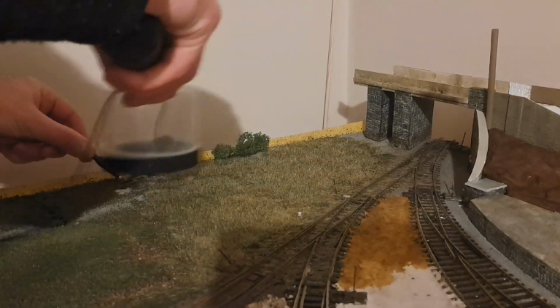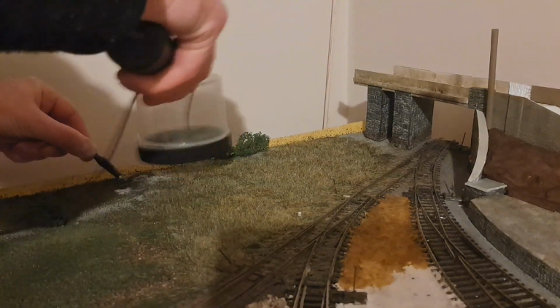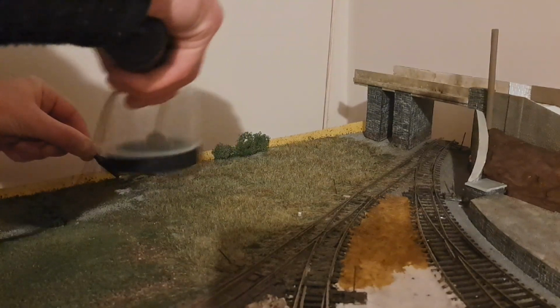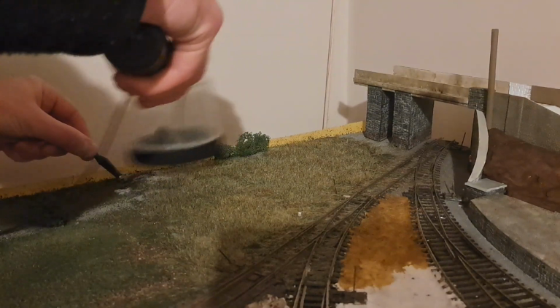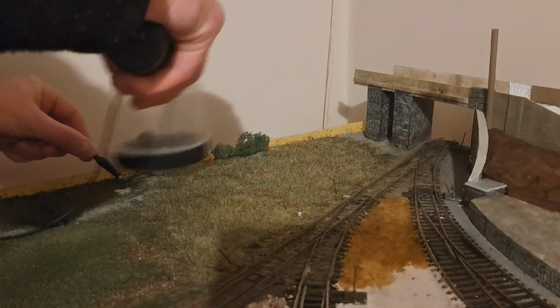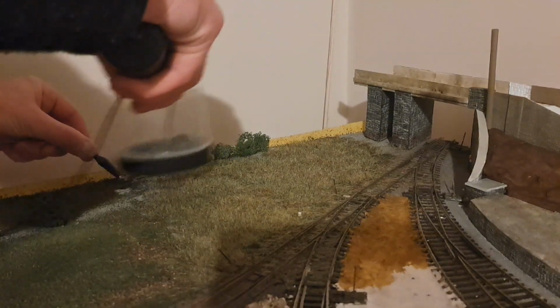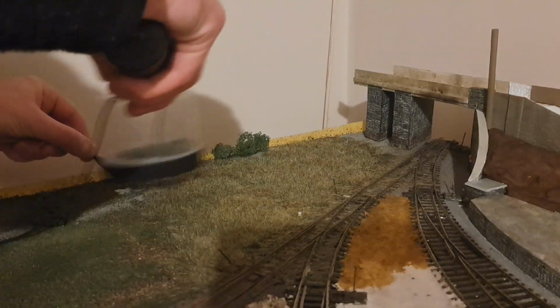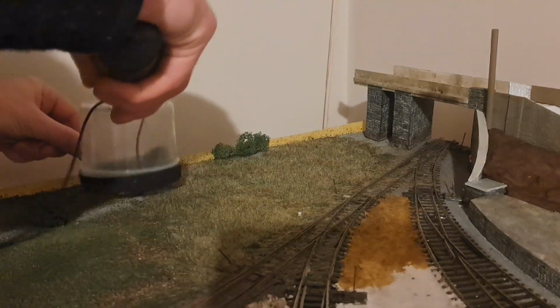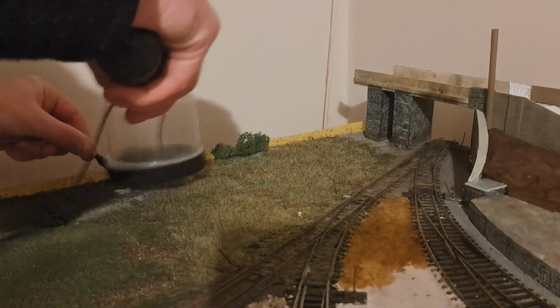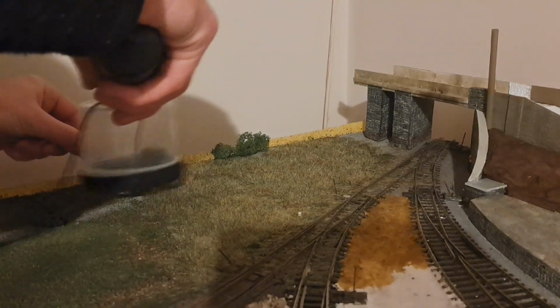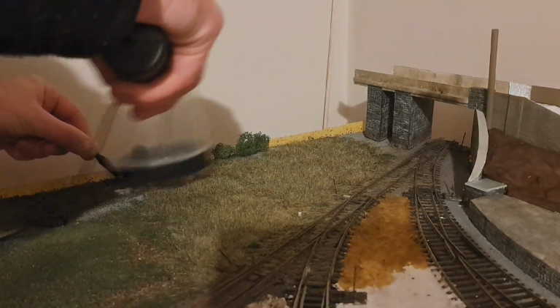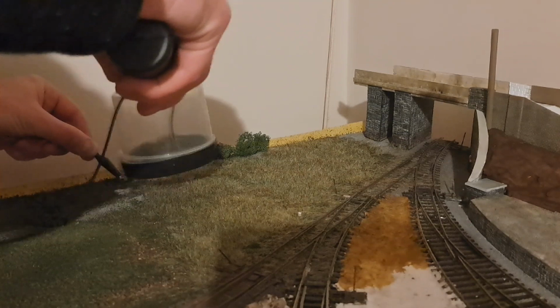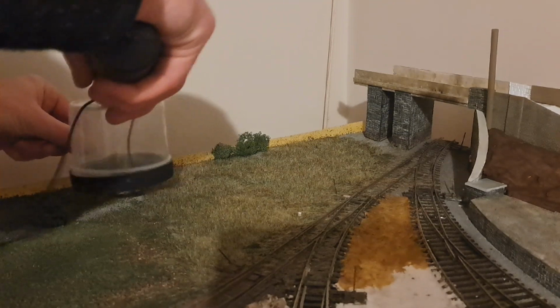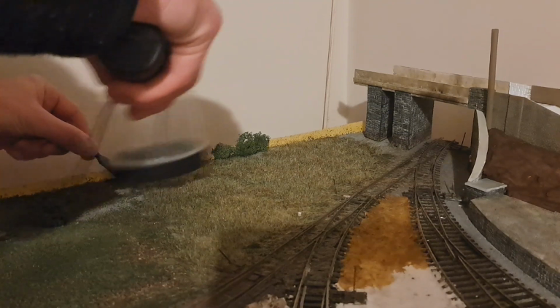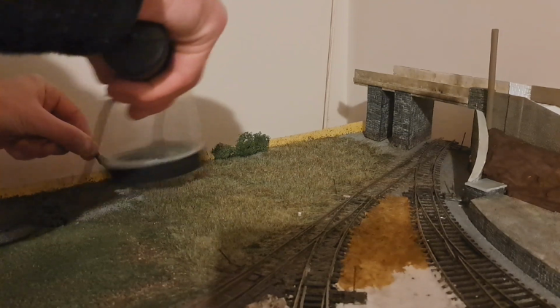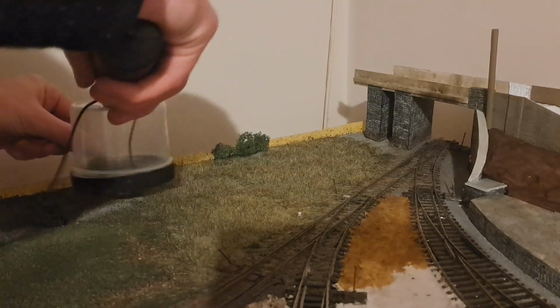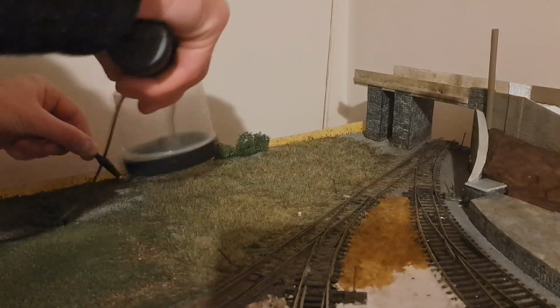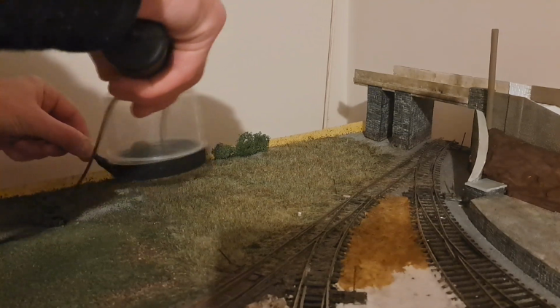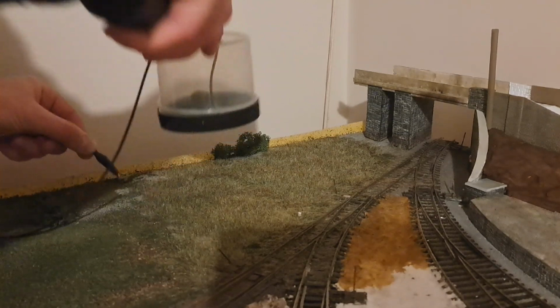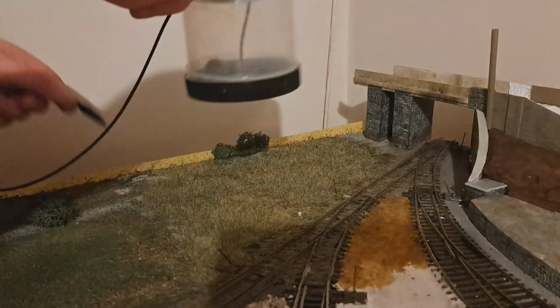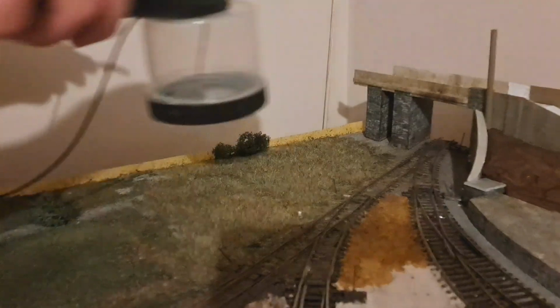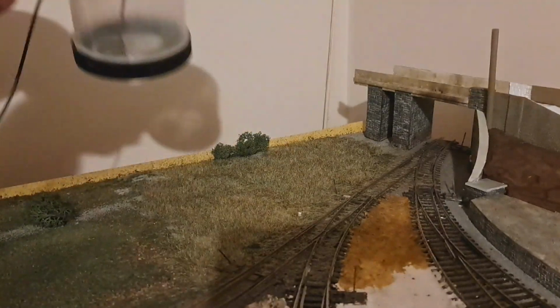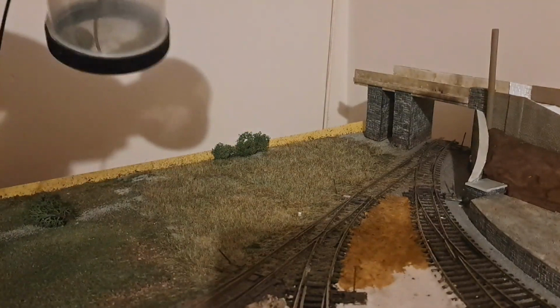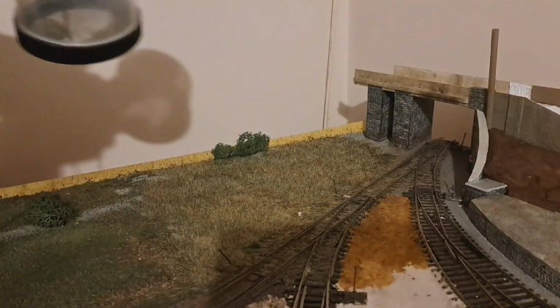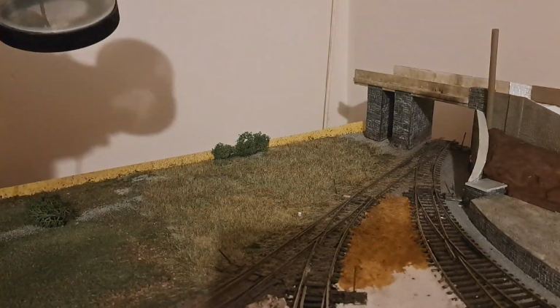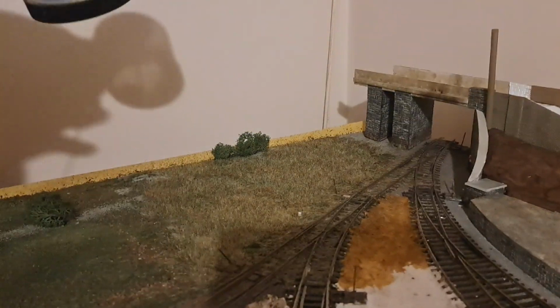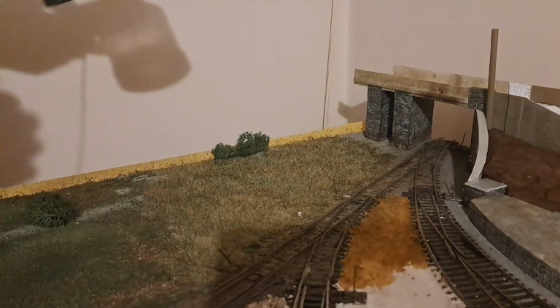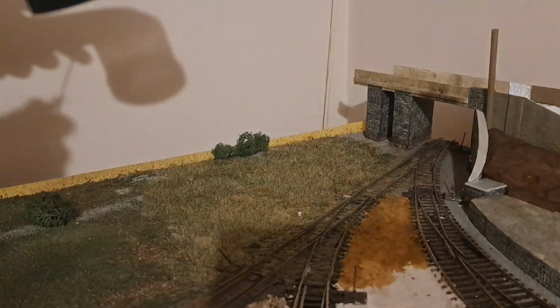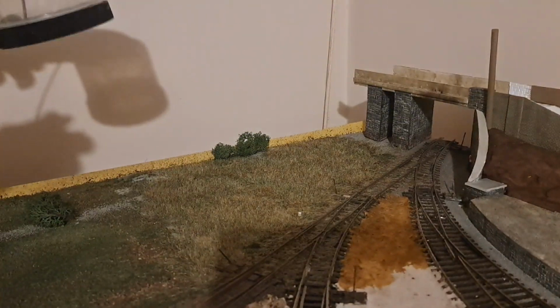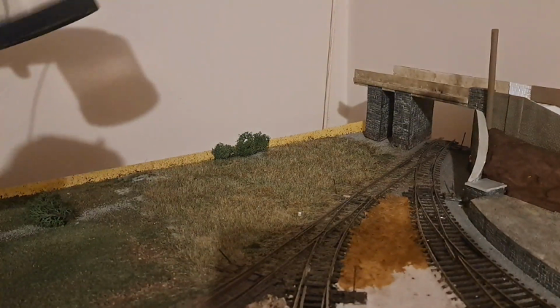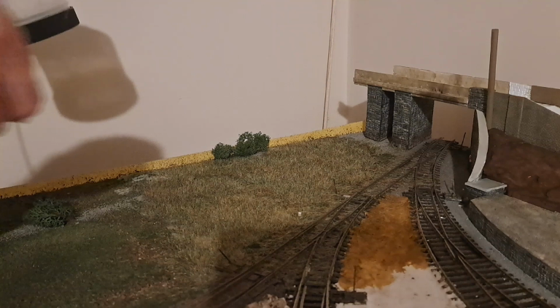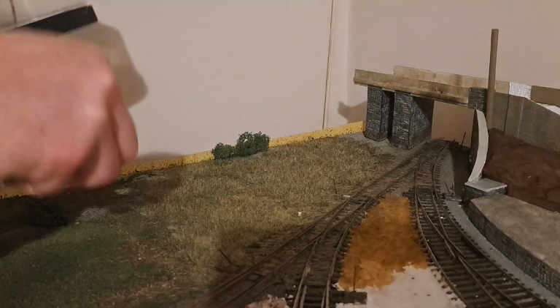As I said already, this area is going to be very overgrown, so I just keep going back and forth with the applicator until I'm happy with the amount of static grass that I've applied.